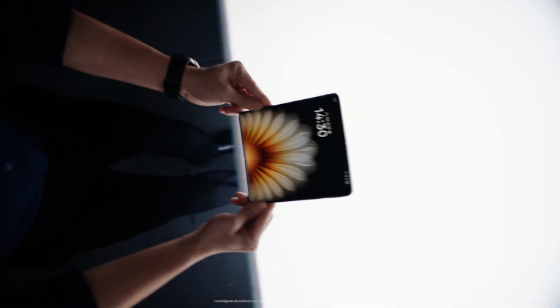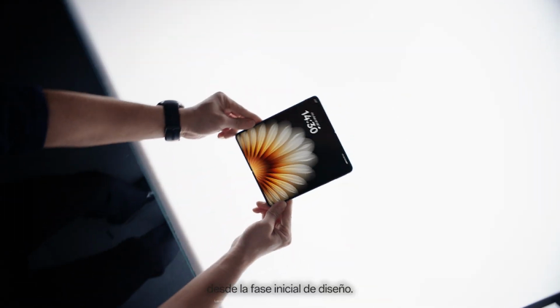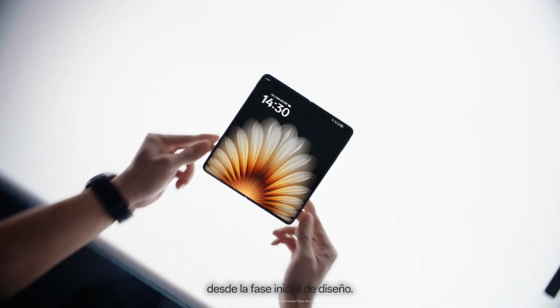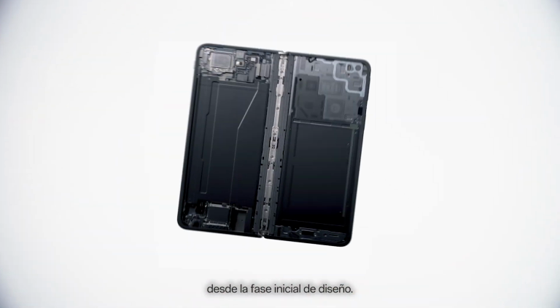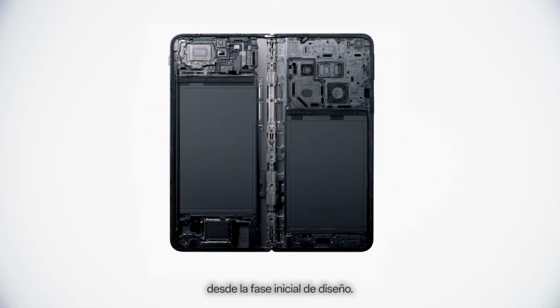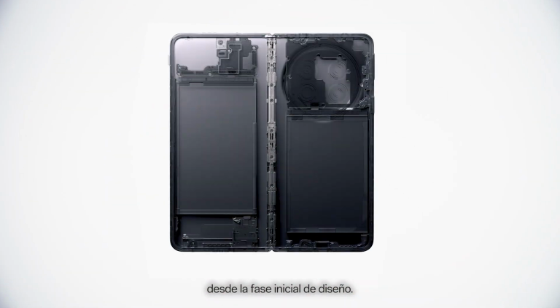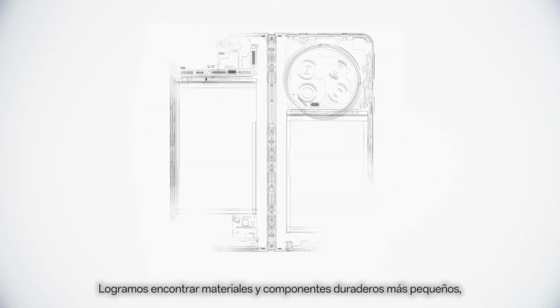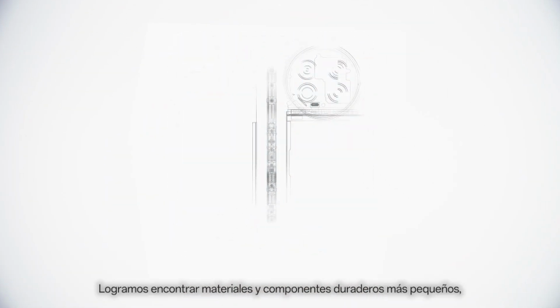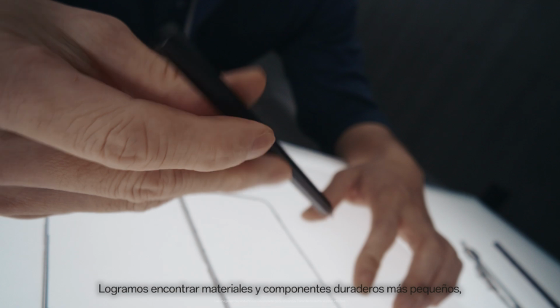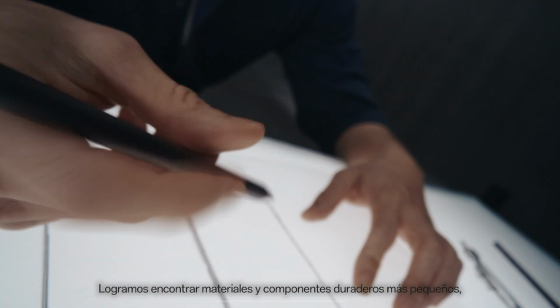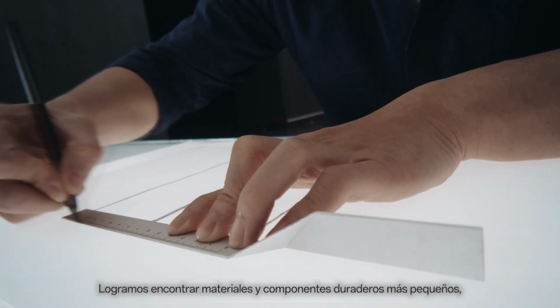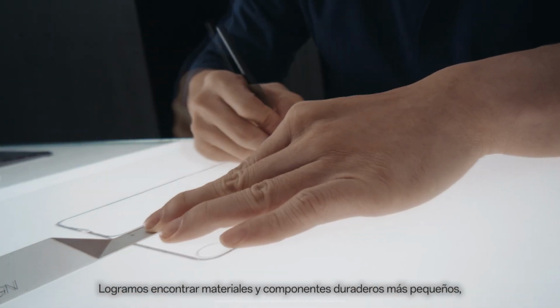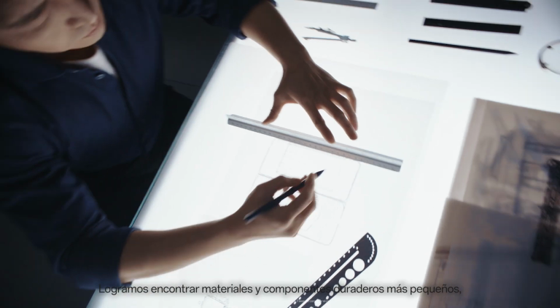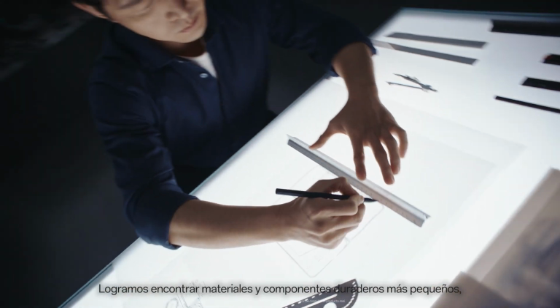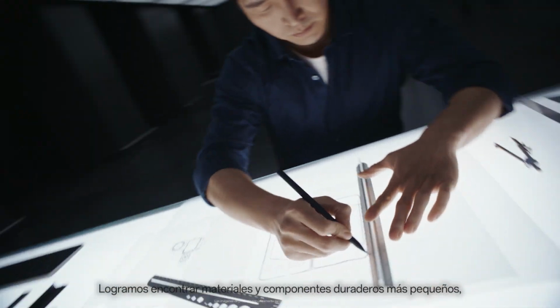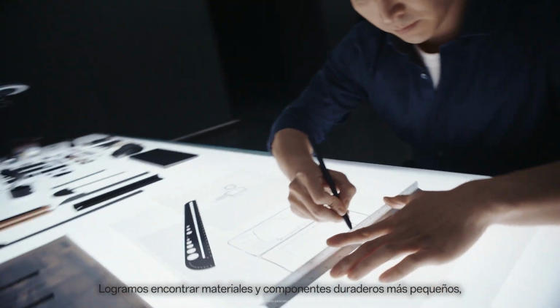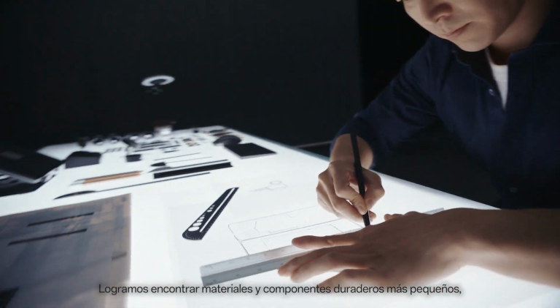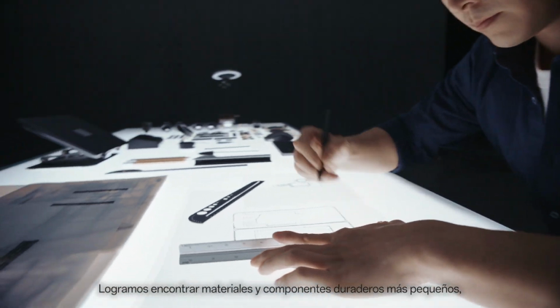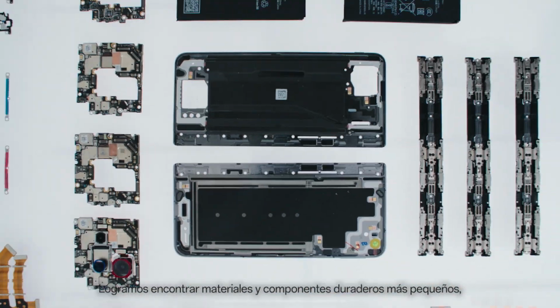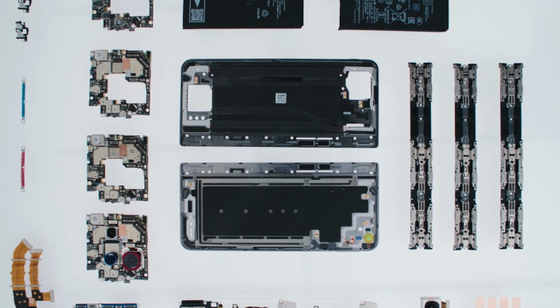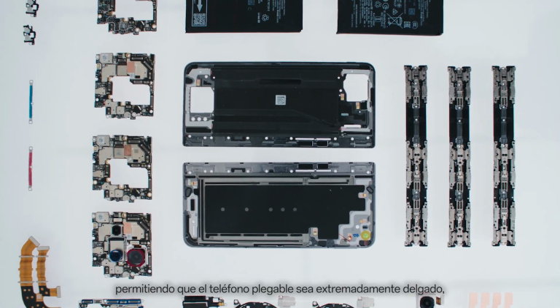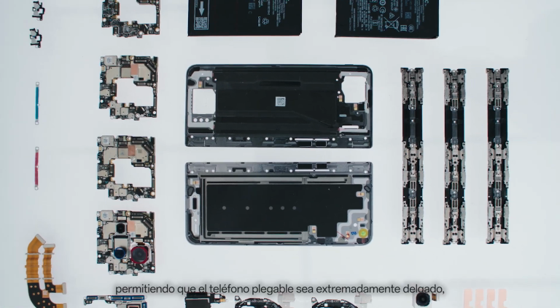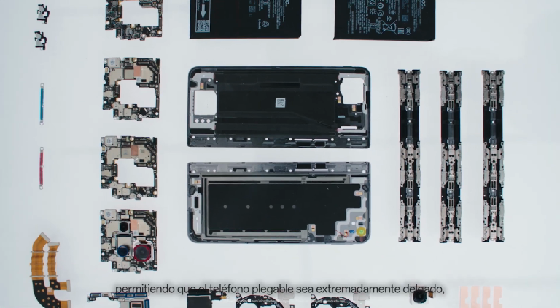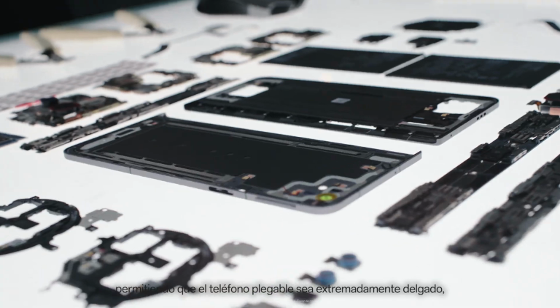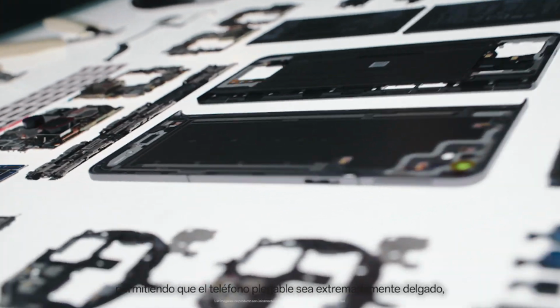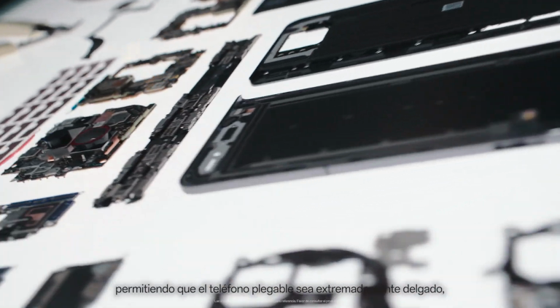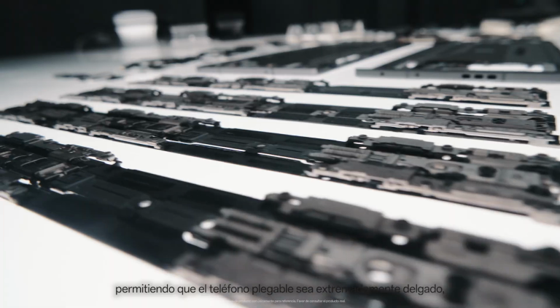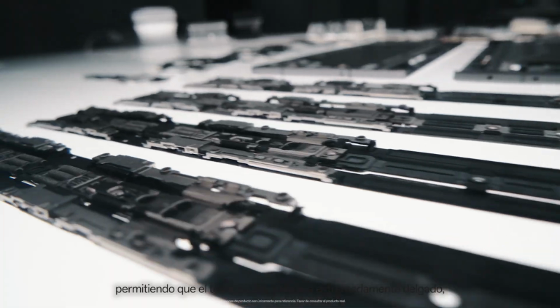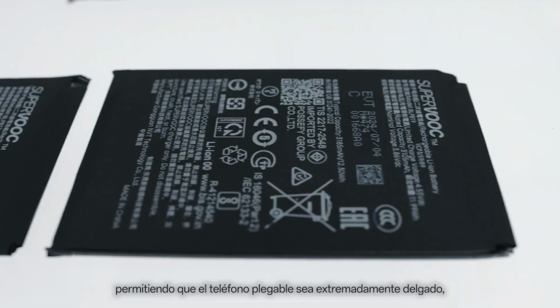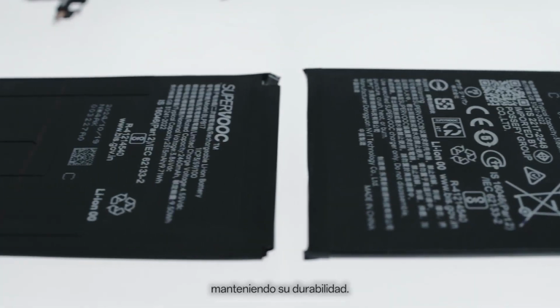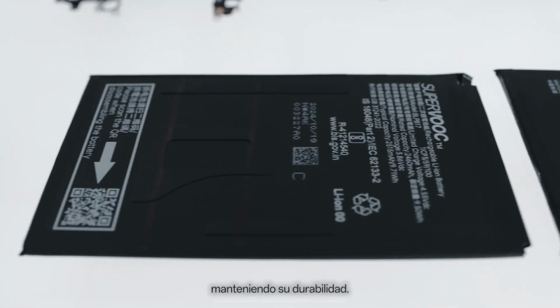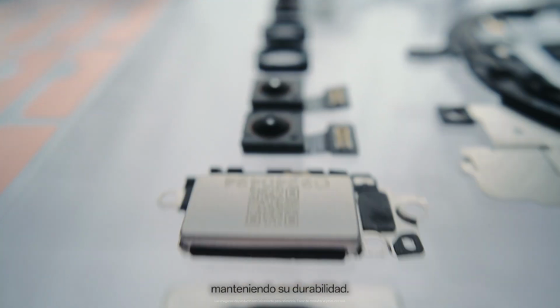From the initial design phase, we succeeded in finding smaller yet durable materials and components, enabling the foldable phone to be extremely thin while remaining durable.